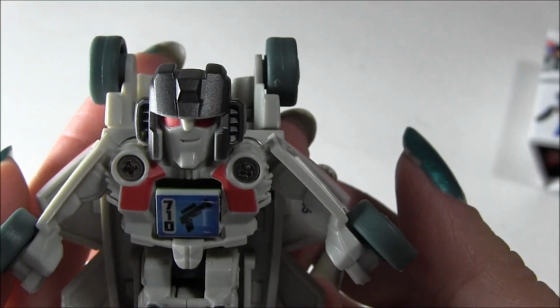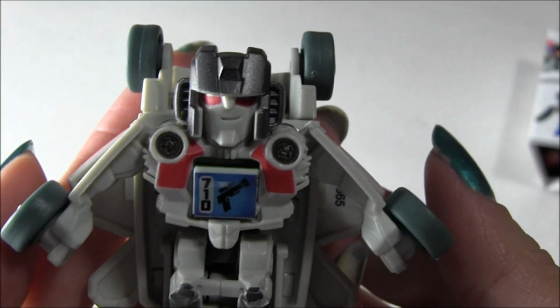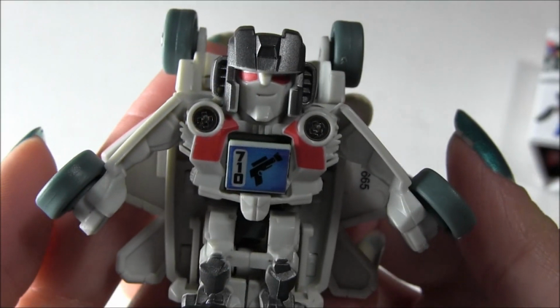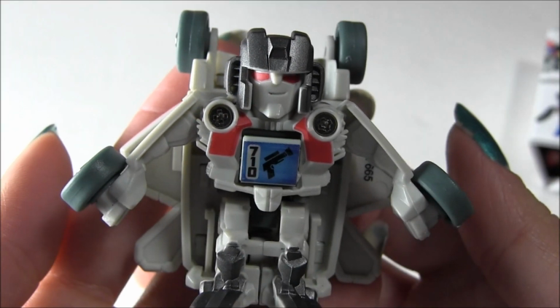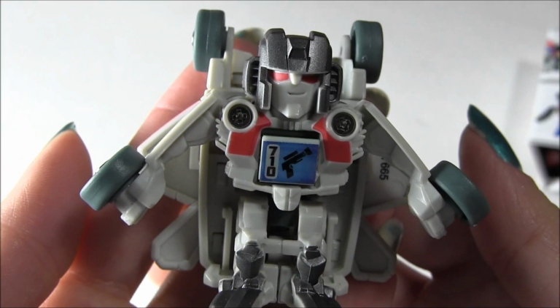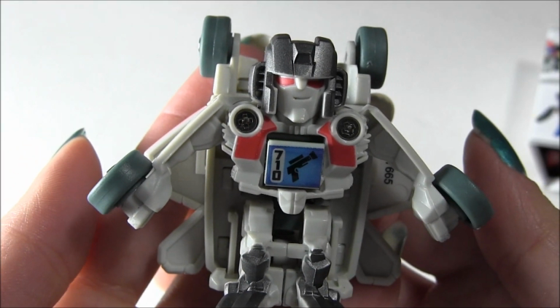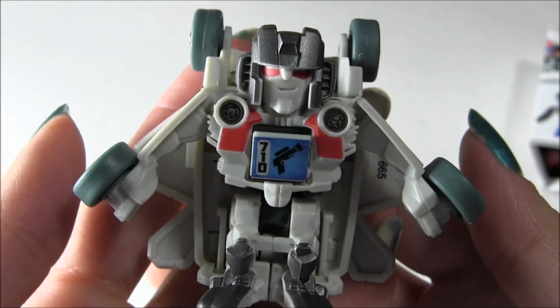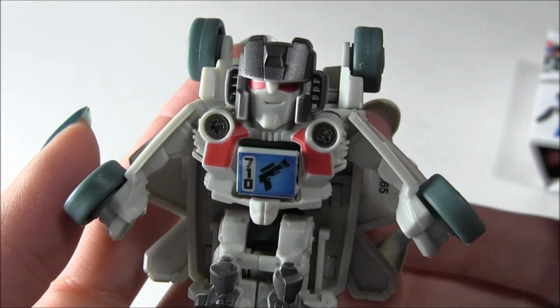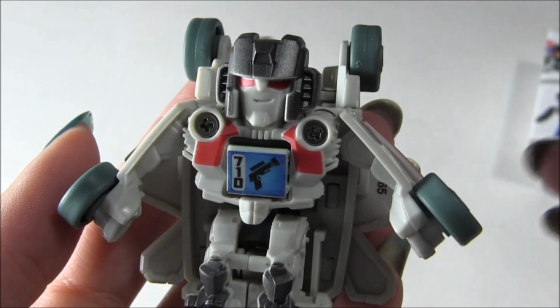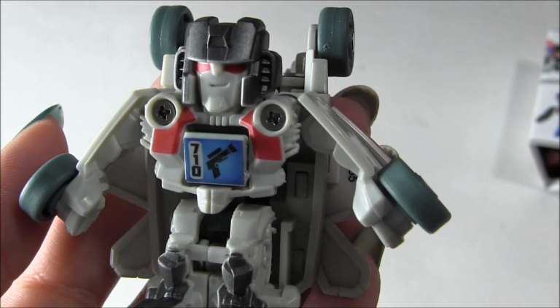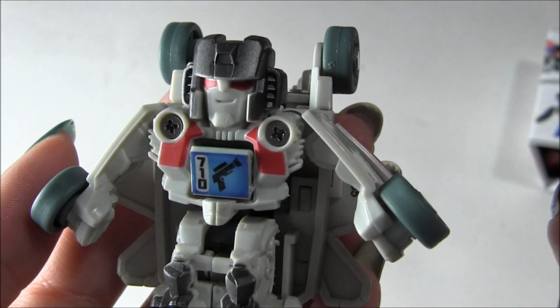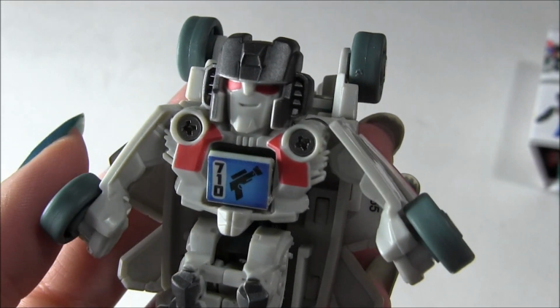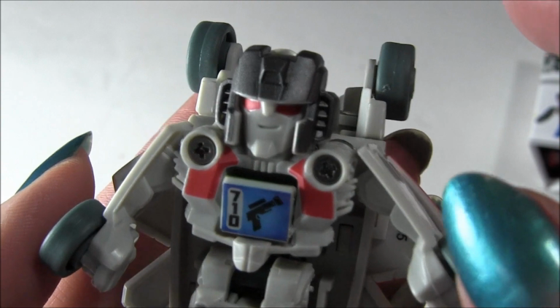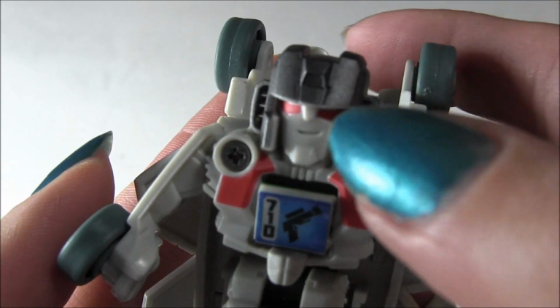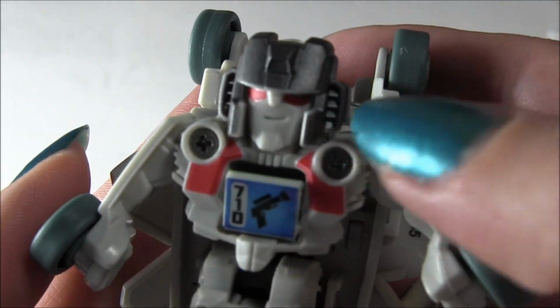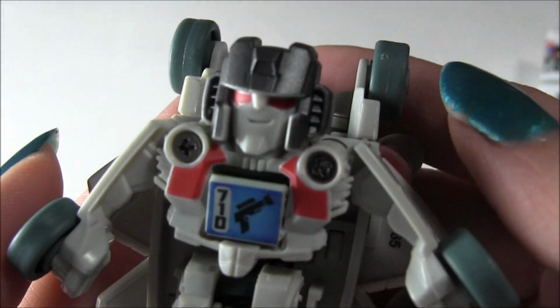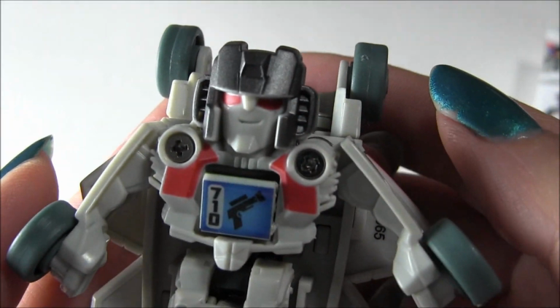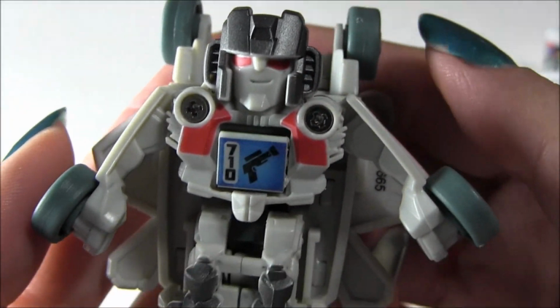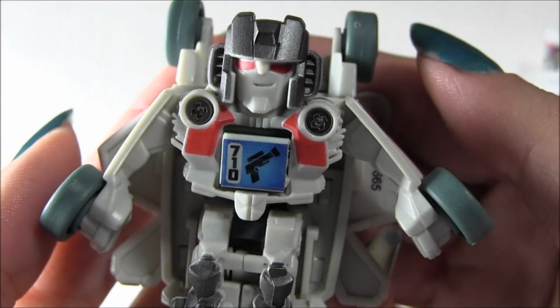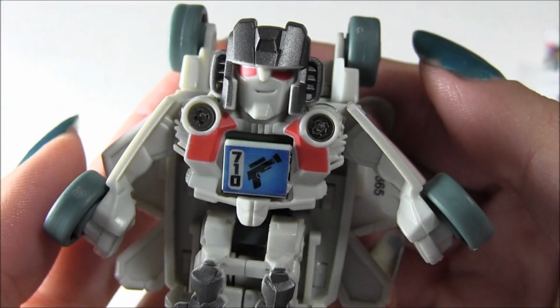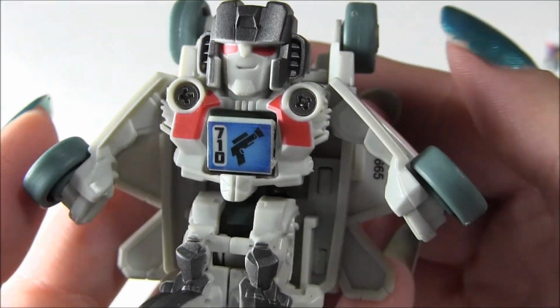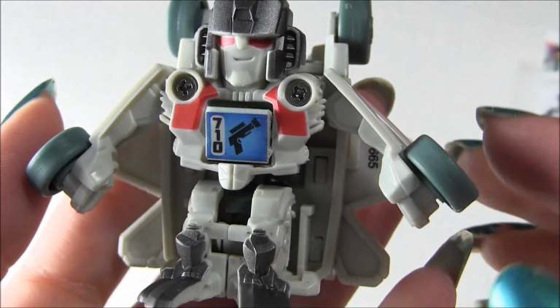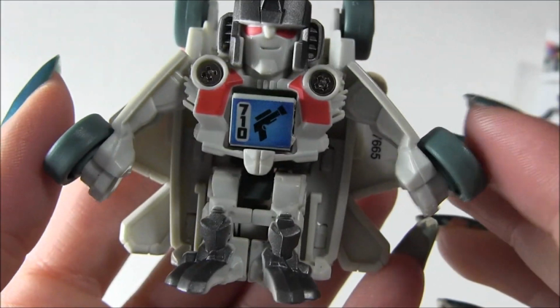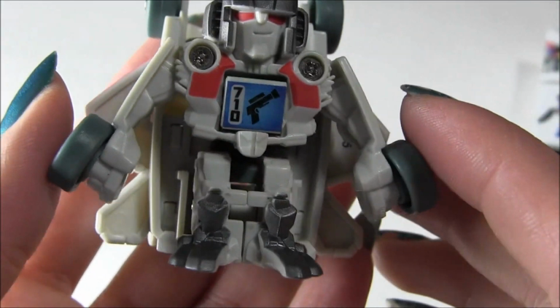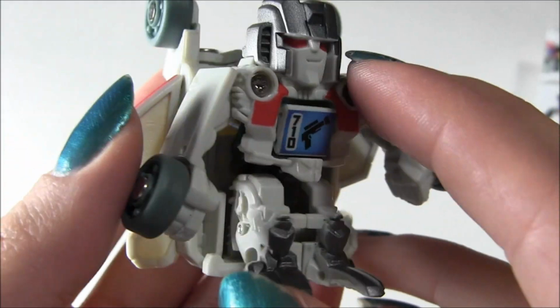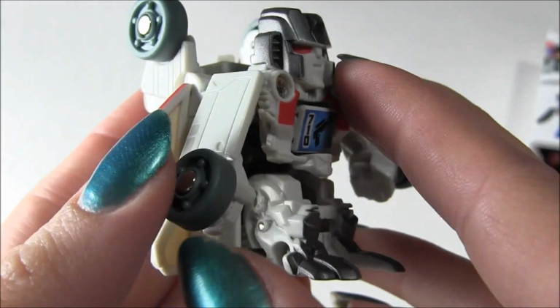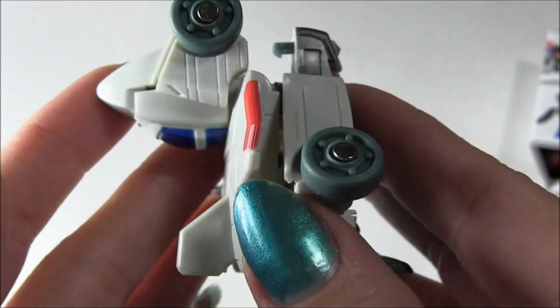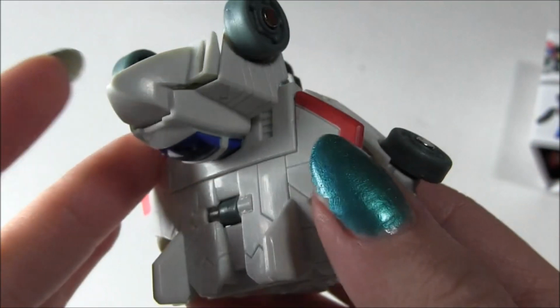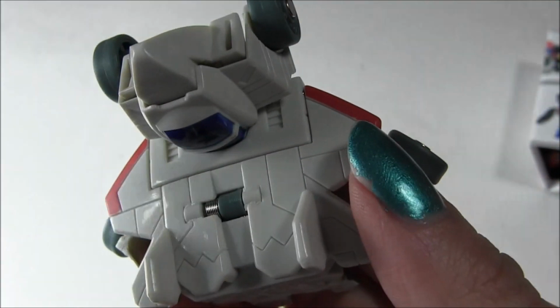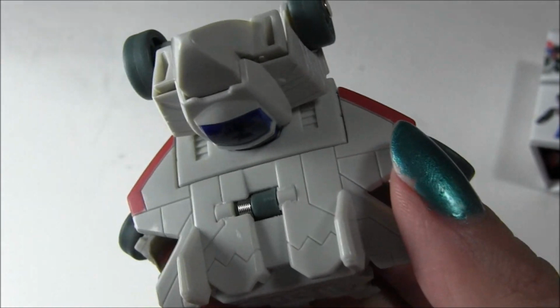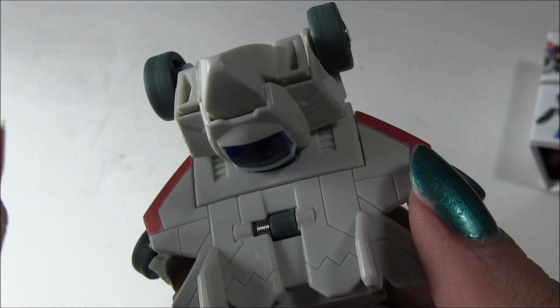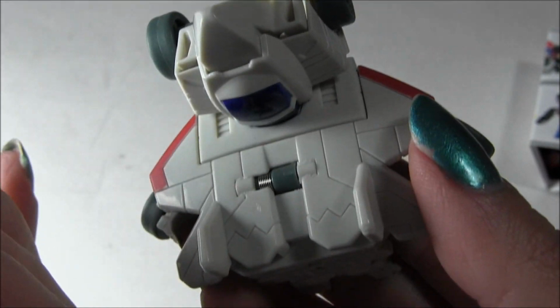So here's little Starscream out of the package, and I just think he's really, really cute. I love the little smirk he's got going on, I really love his red eyes. And he's kind of cool looking, and it's cool because he's only like a few bucks.